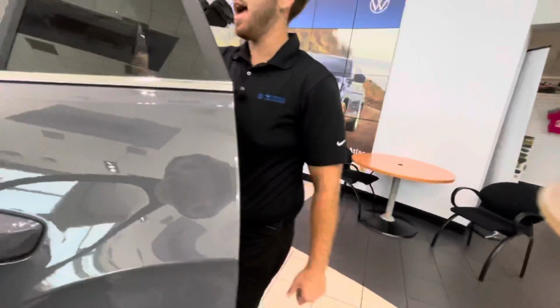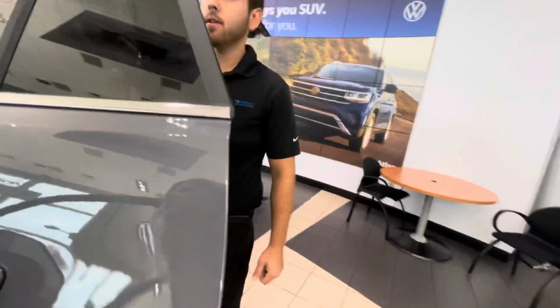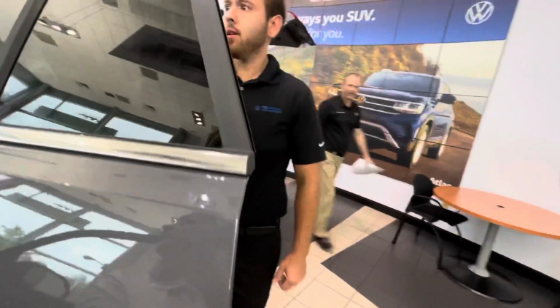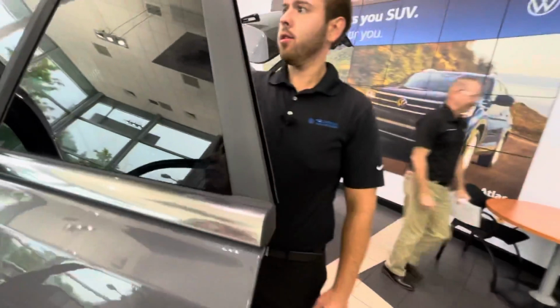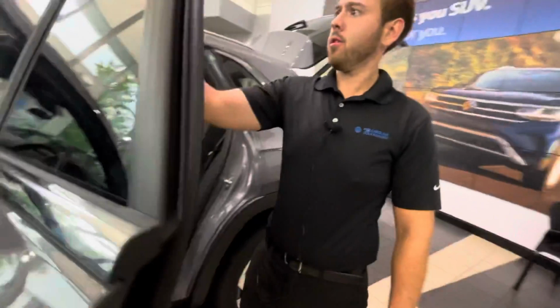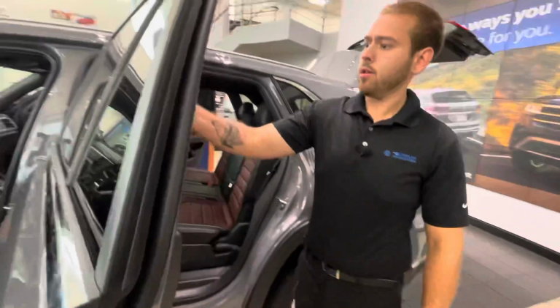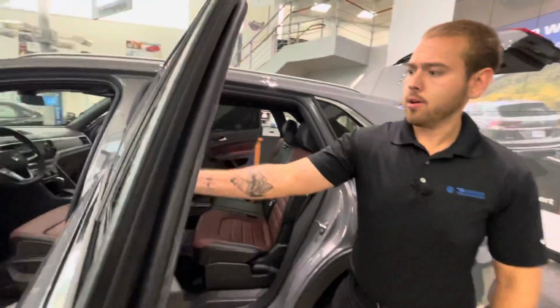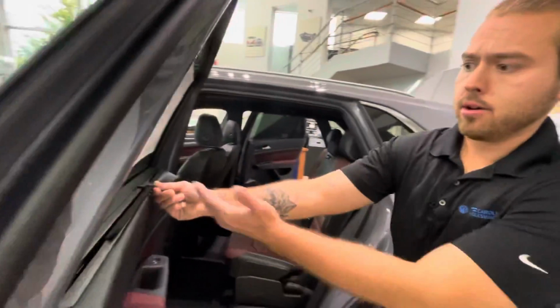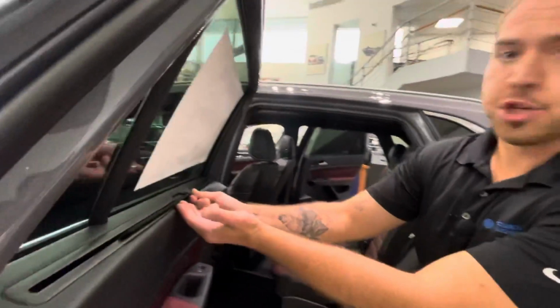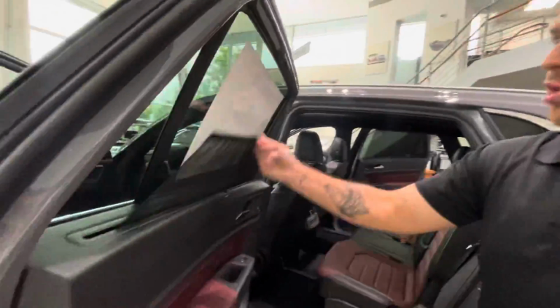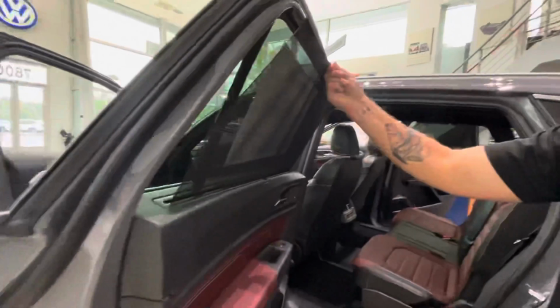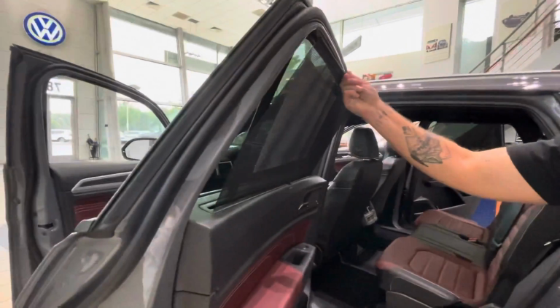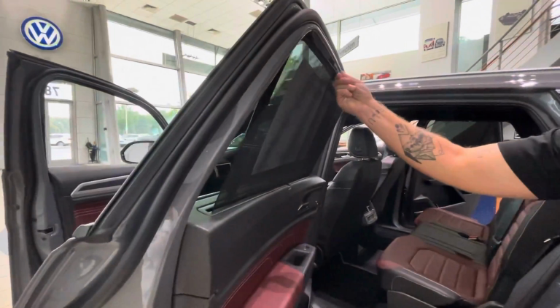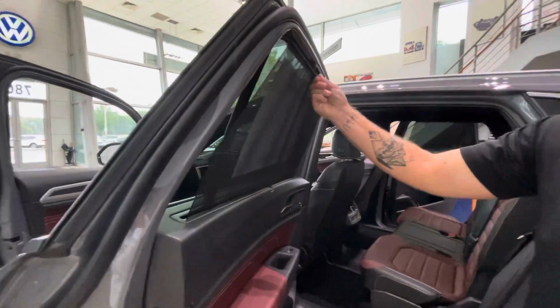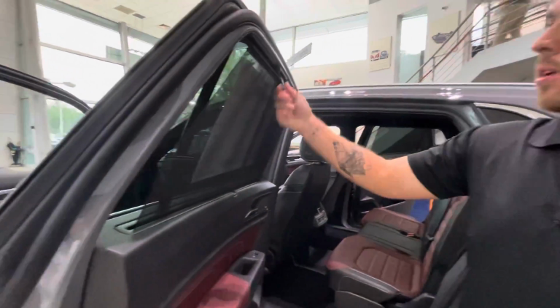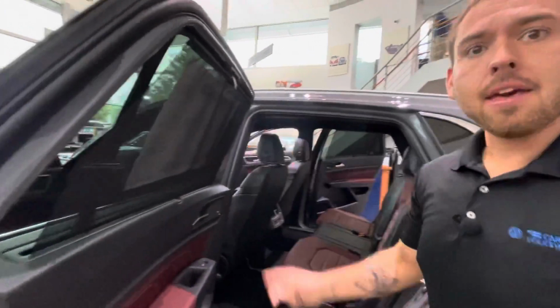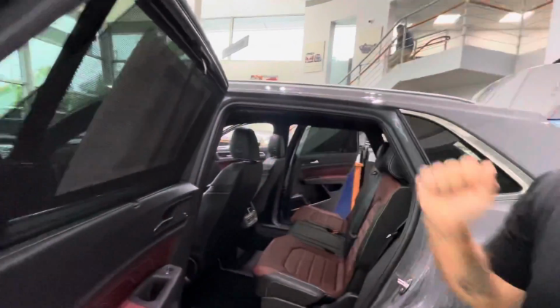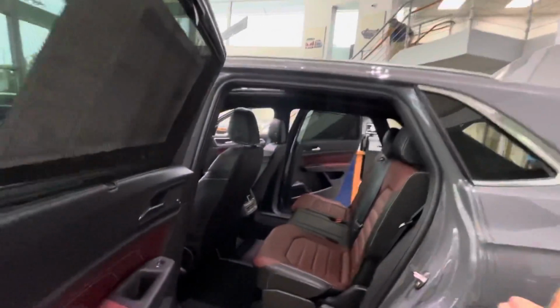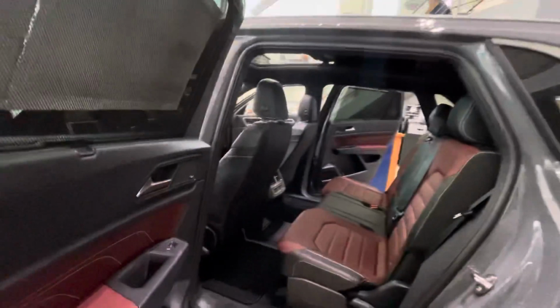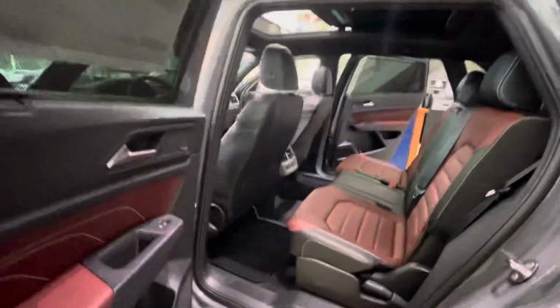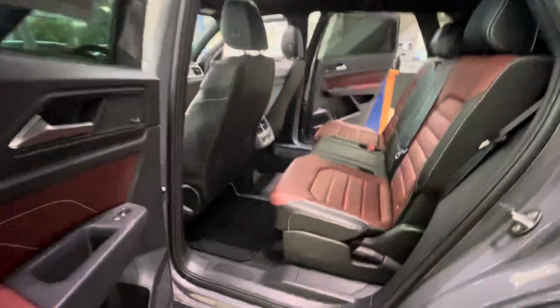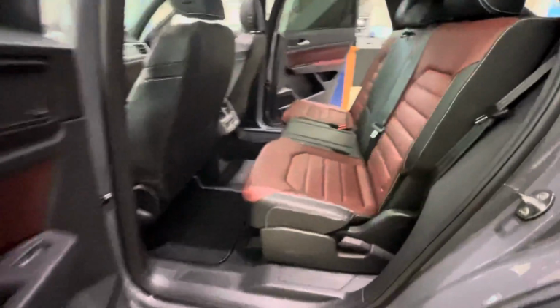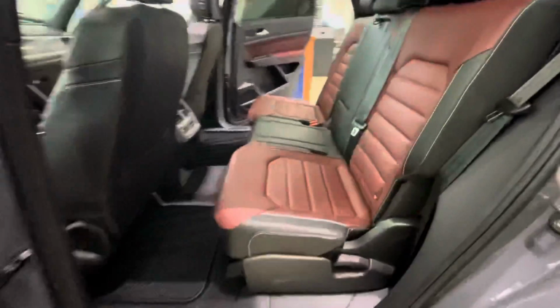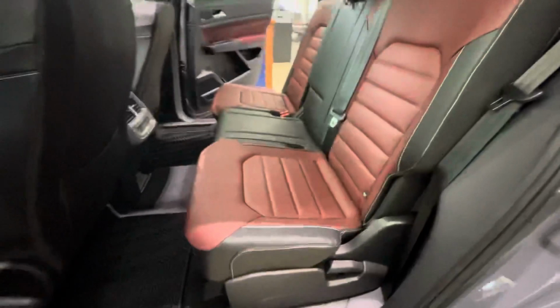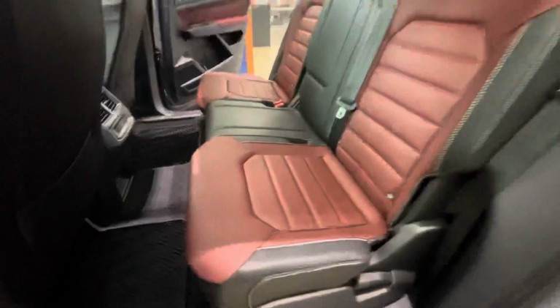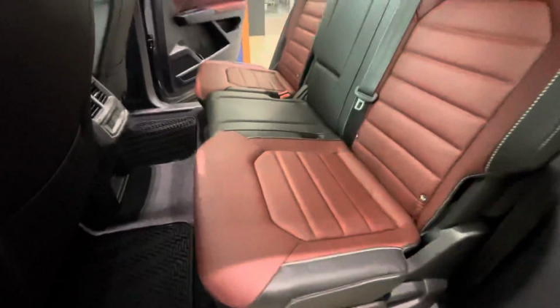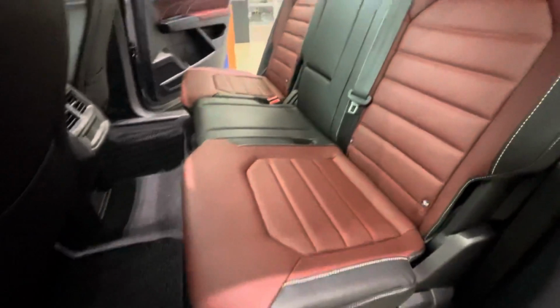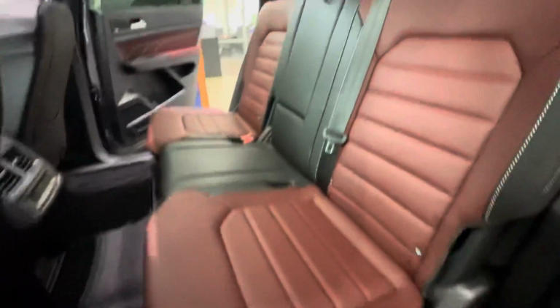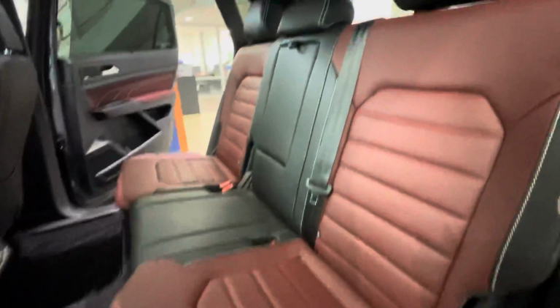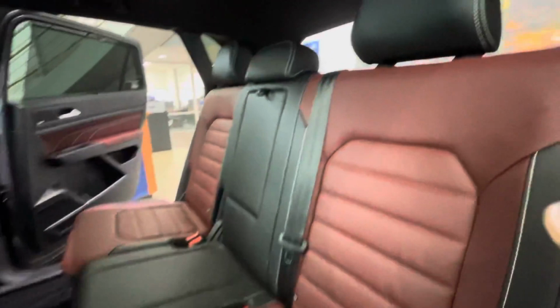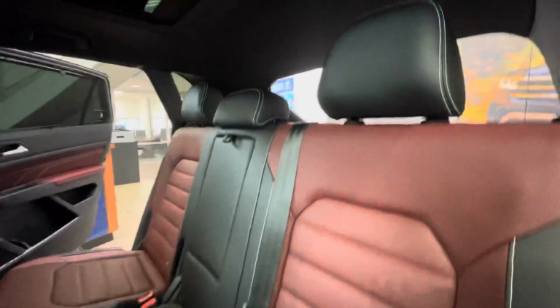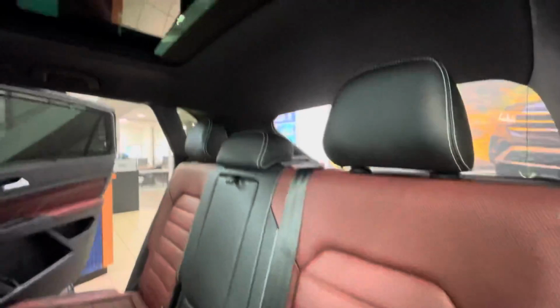This is also going to be a four-motion as well — push to start, electronic parking brake. This thing is awesome. It's going to have your shades as well to keep some of the UV rays out. It's also going to come with three years of scheduled maintenance instead of two, and a four-year, 50,000-mile warranty.